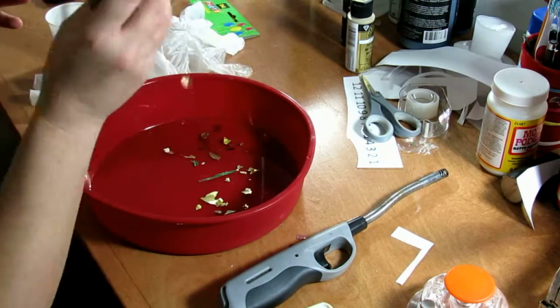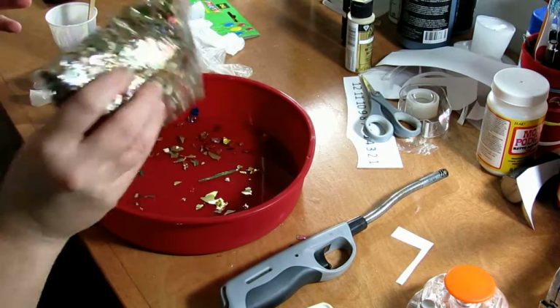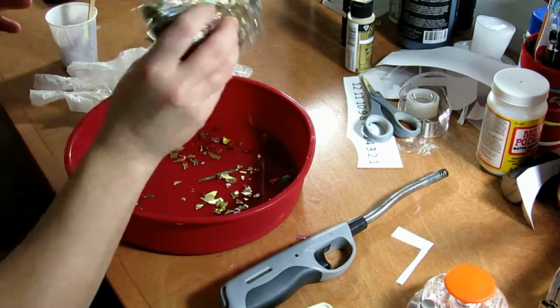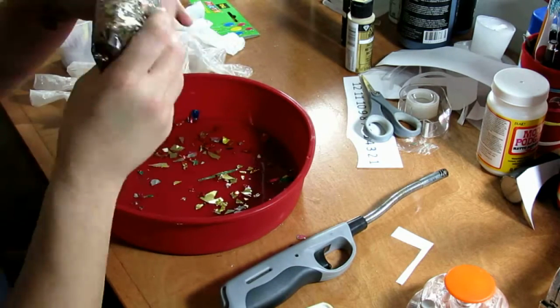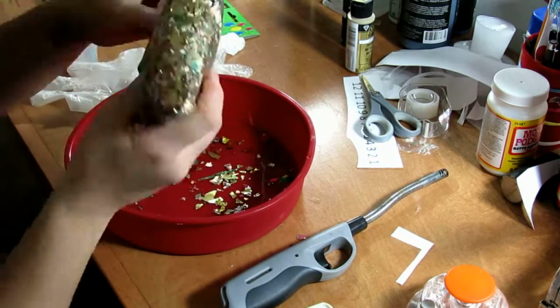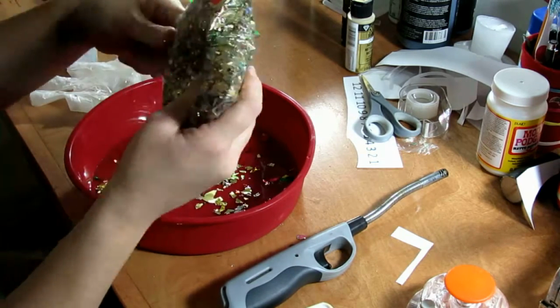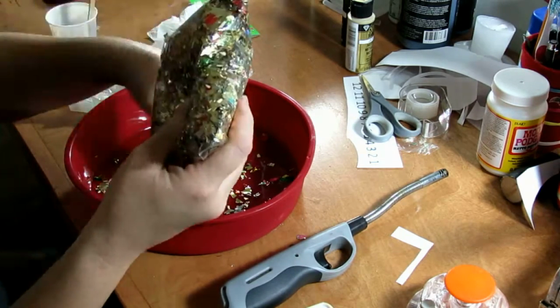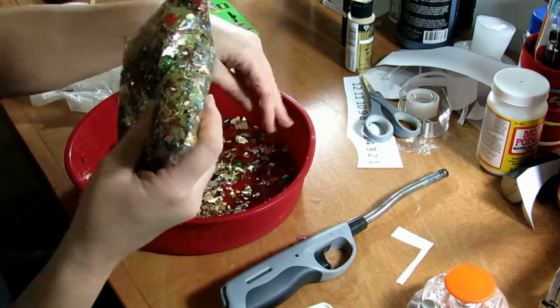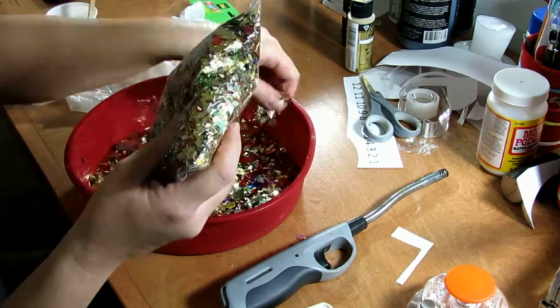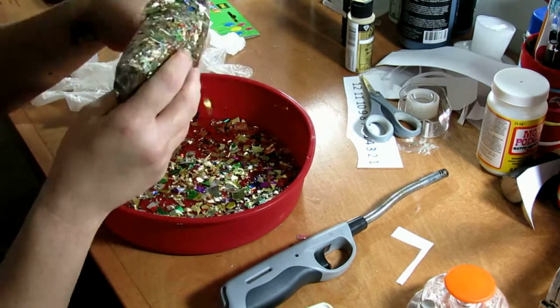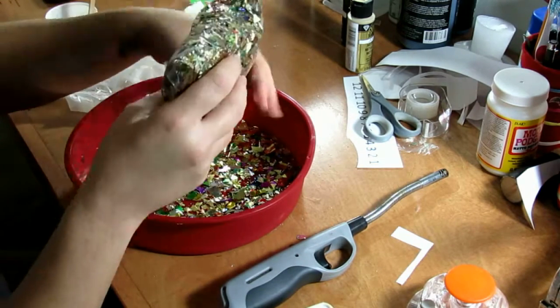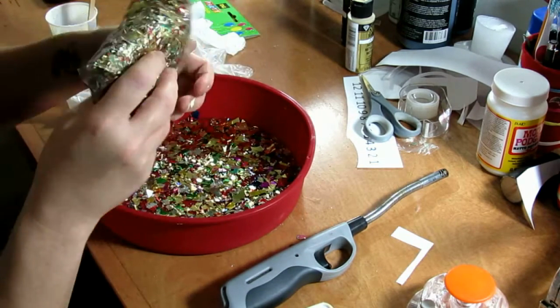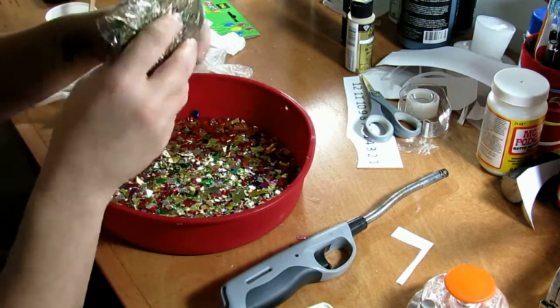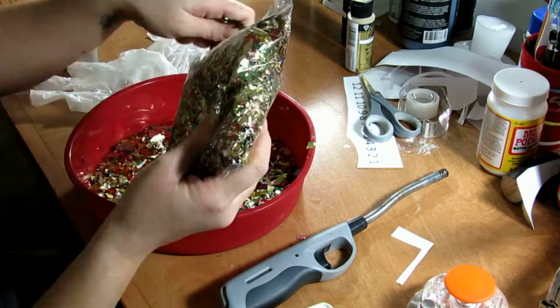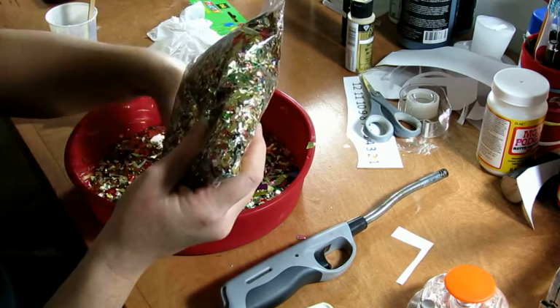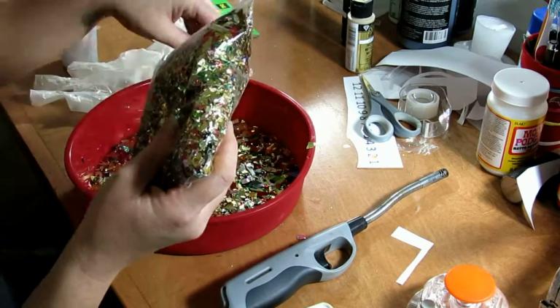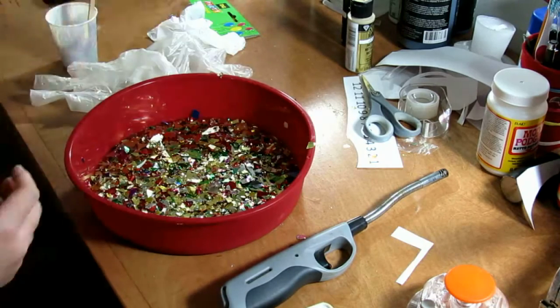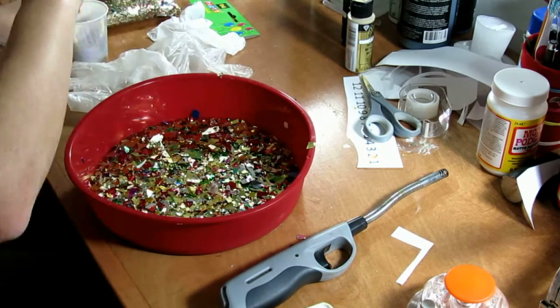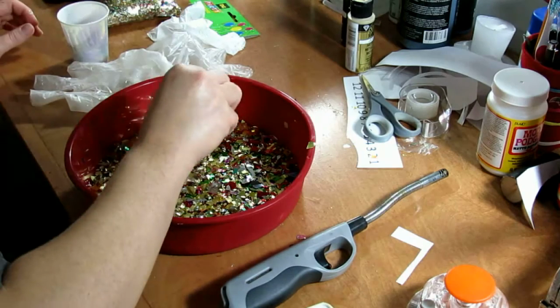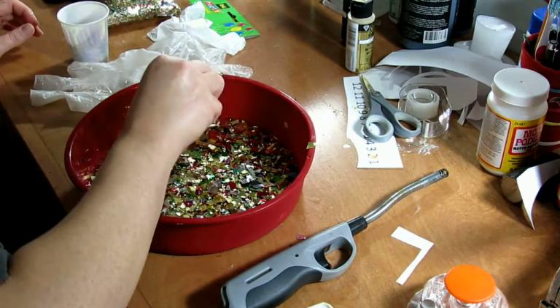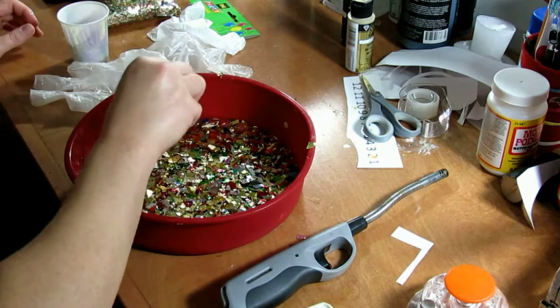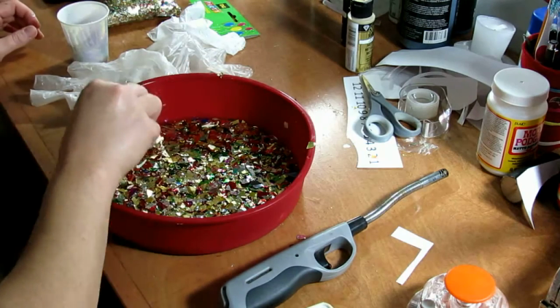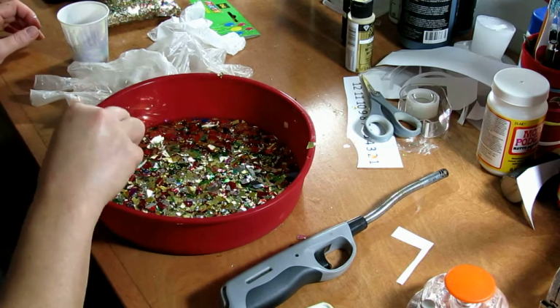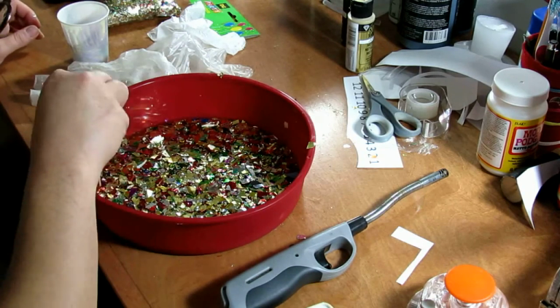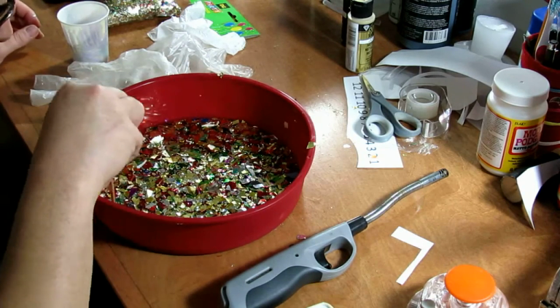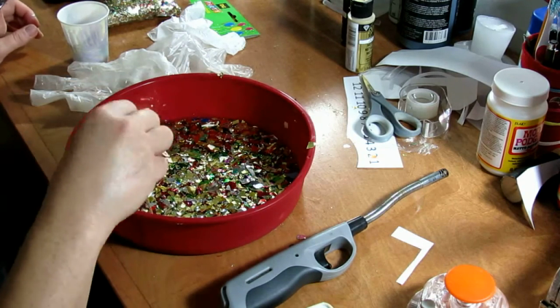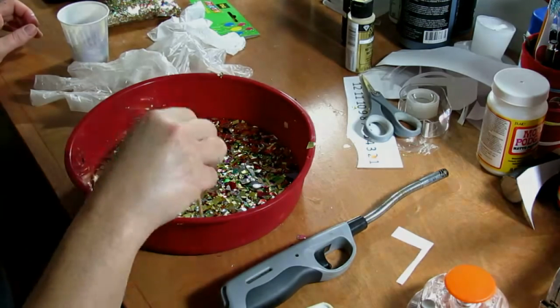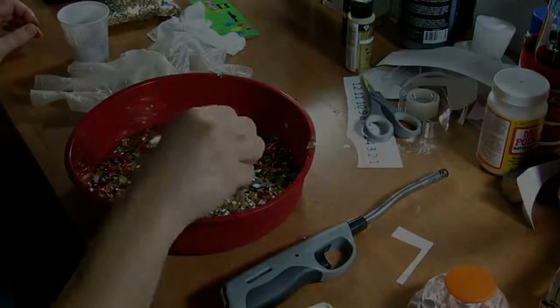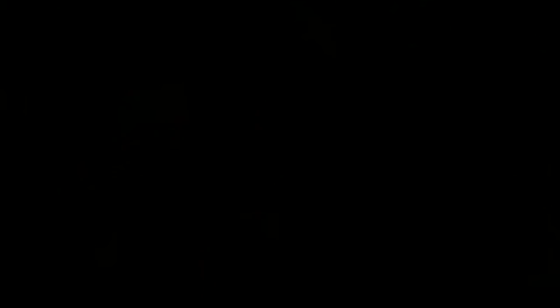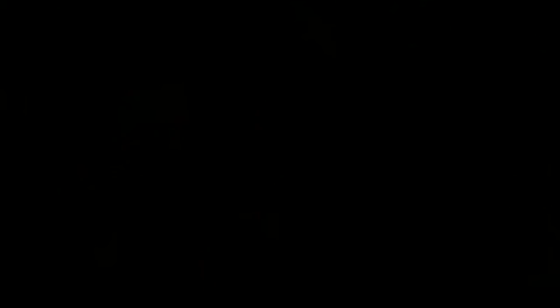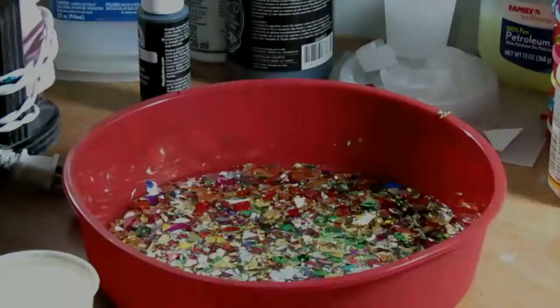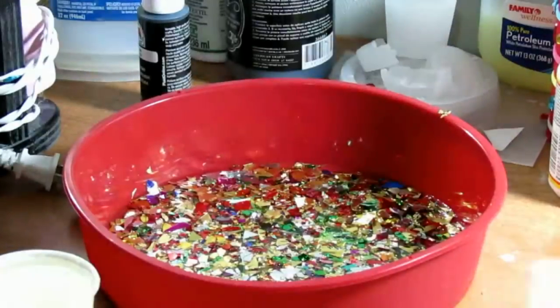Then I added some confetti that I picked up at the dollar store. I made sure that I pushed down all the confetti with a craft stick, then let it cure for about 4 hours.